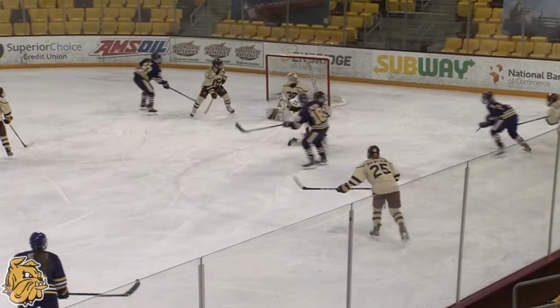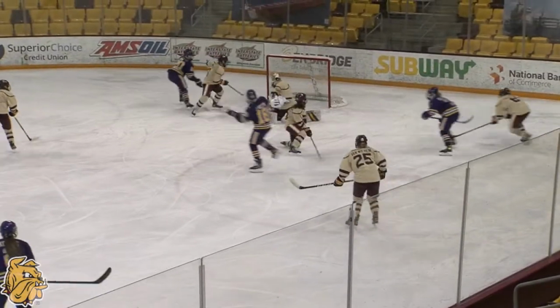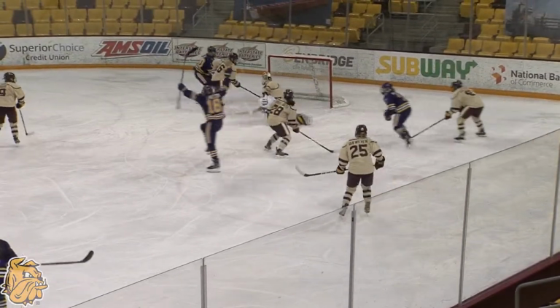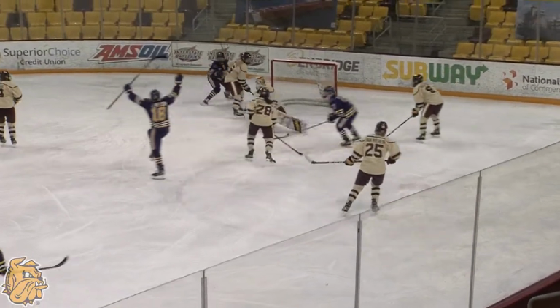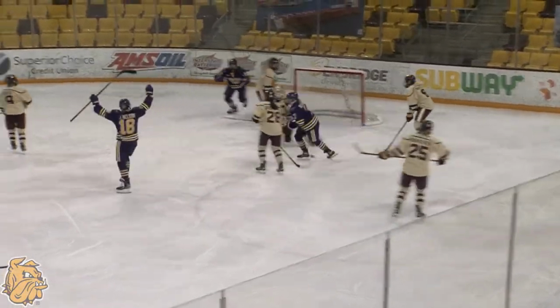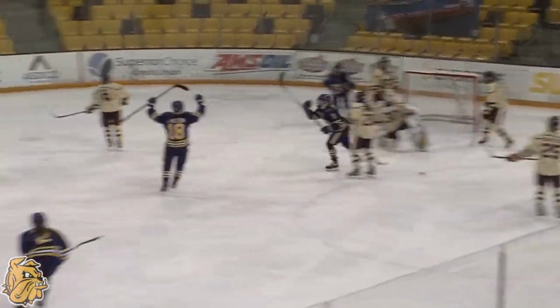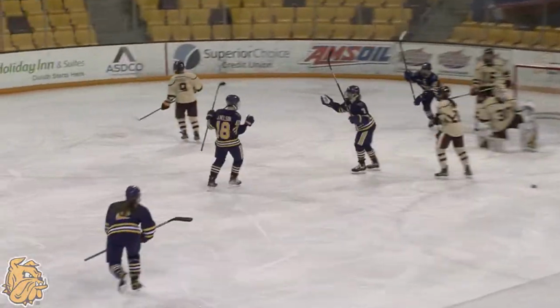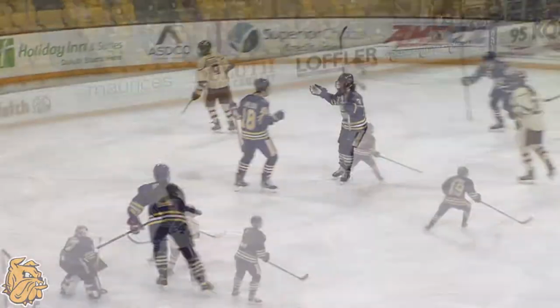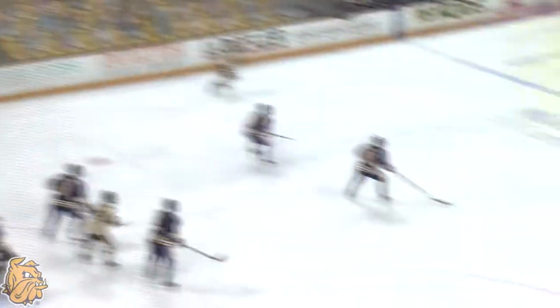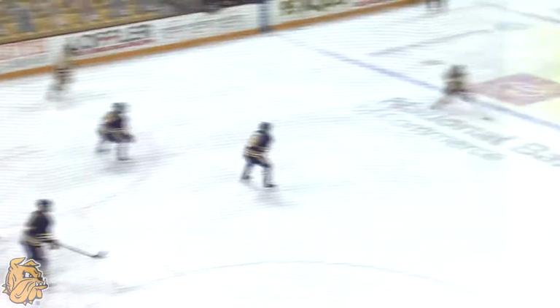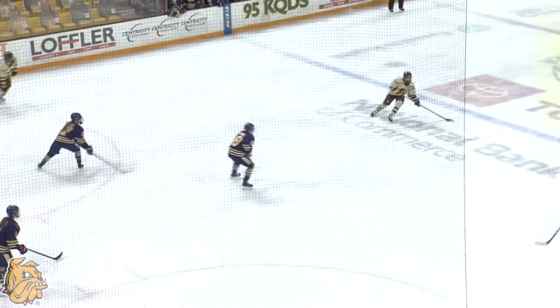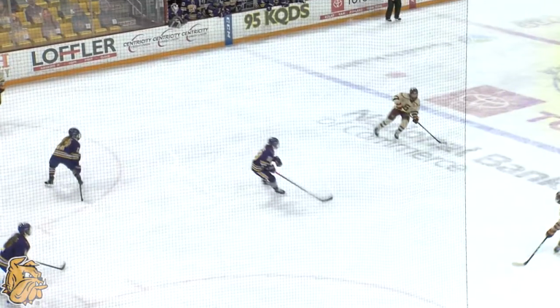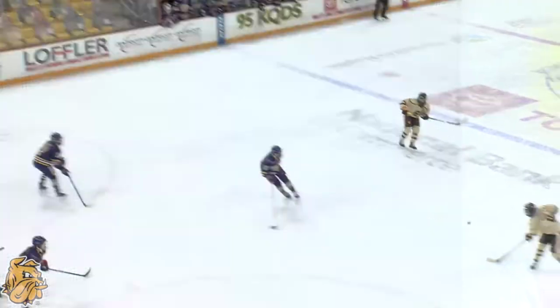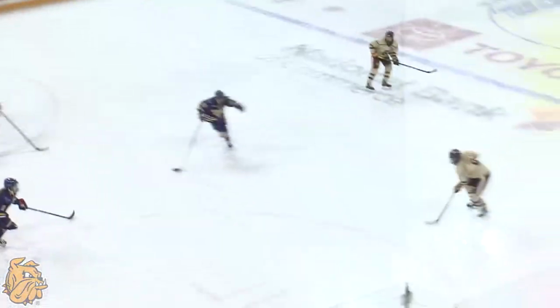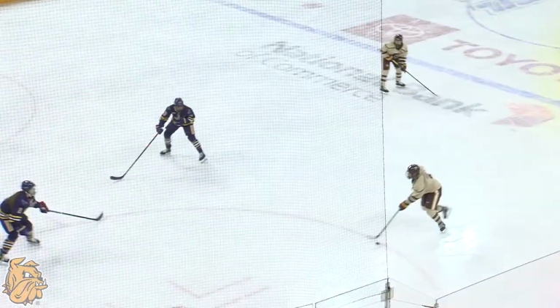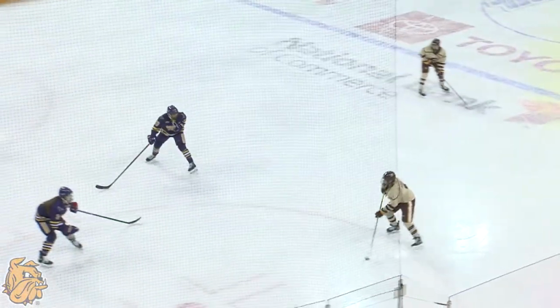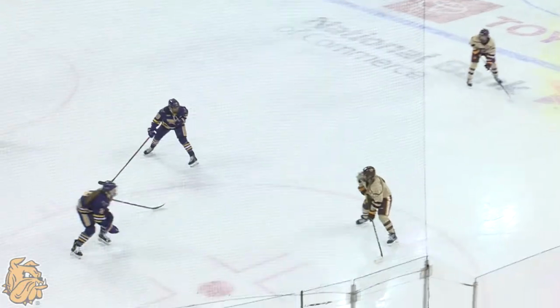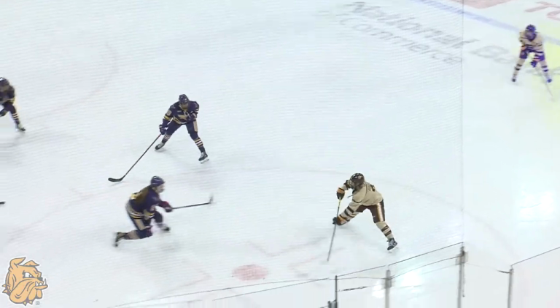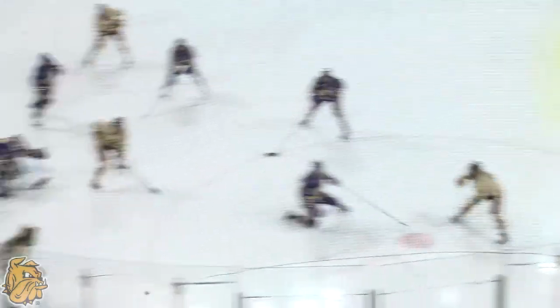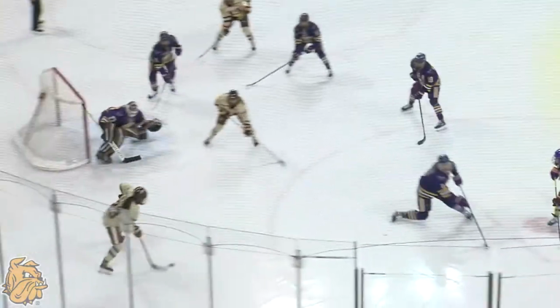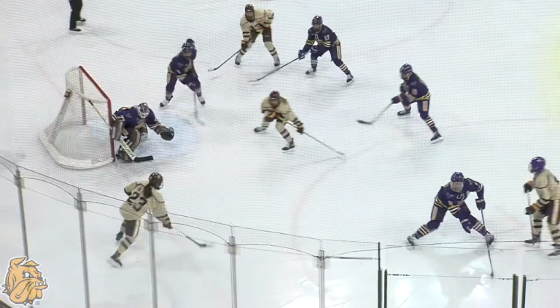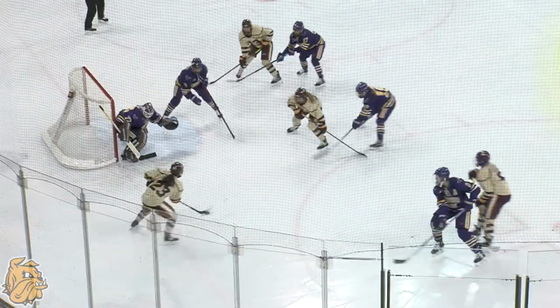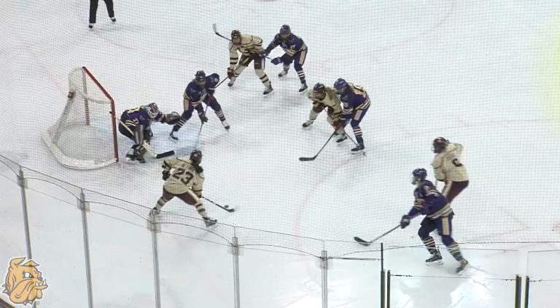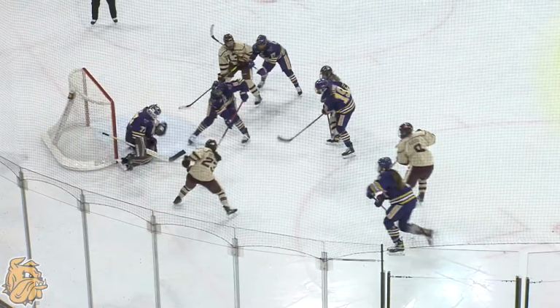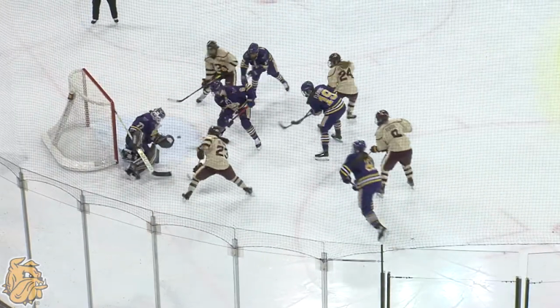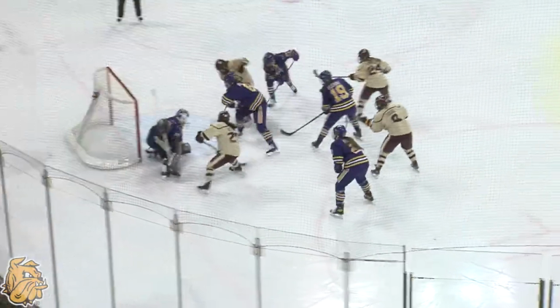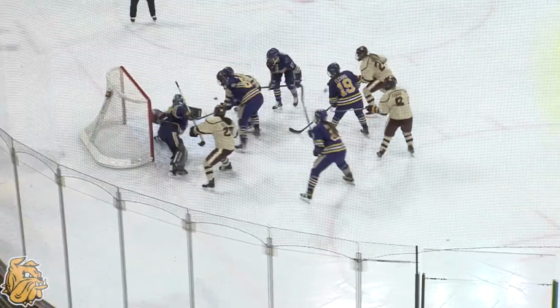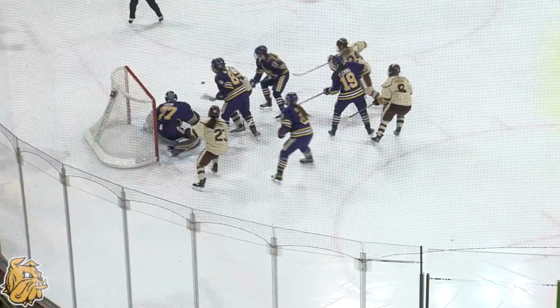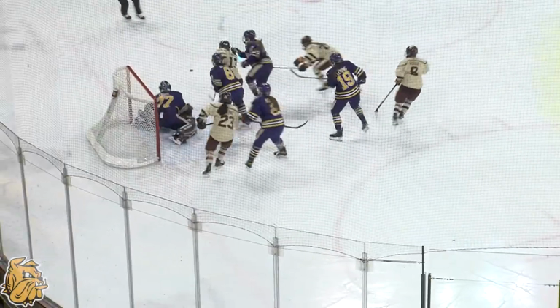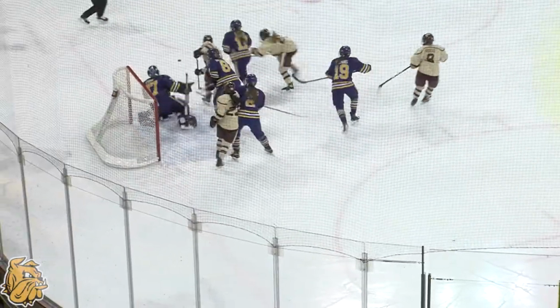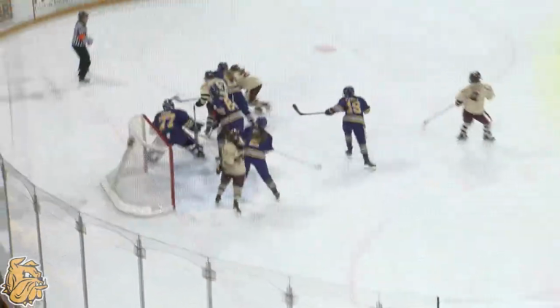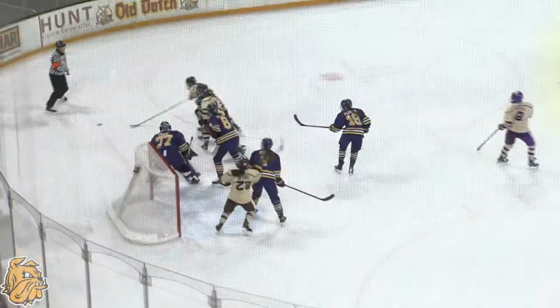Back to live action — they score! Norton at the middle point. Rogge in the circle, walks in, down low, going towards the net. Bettino and a rebound.